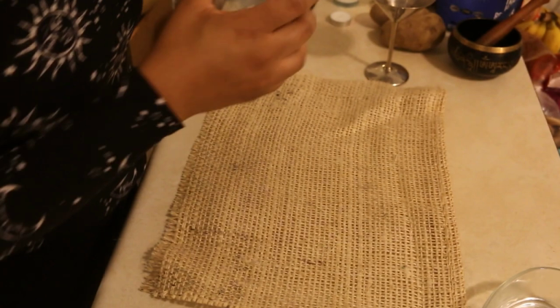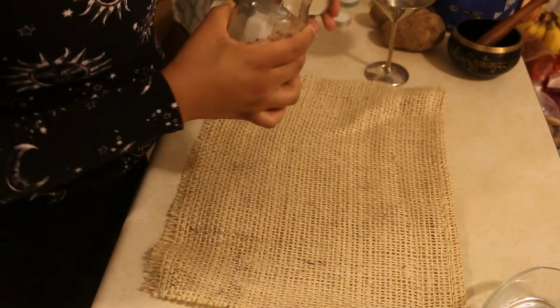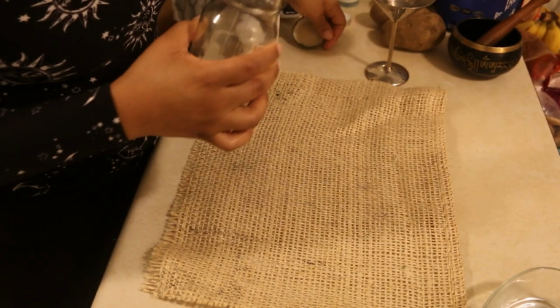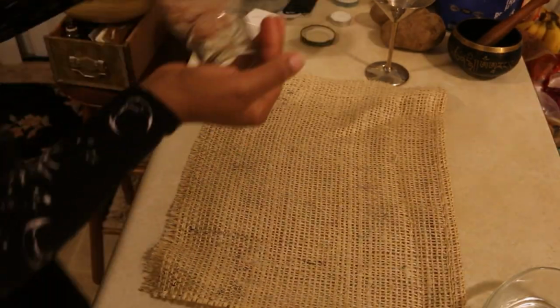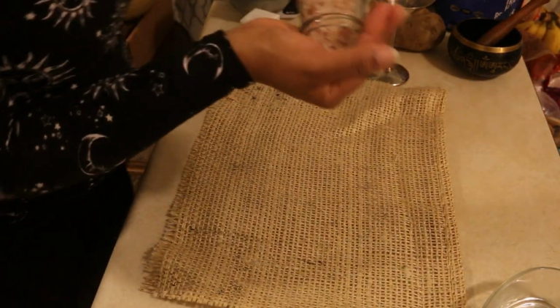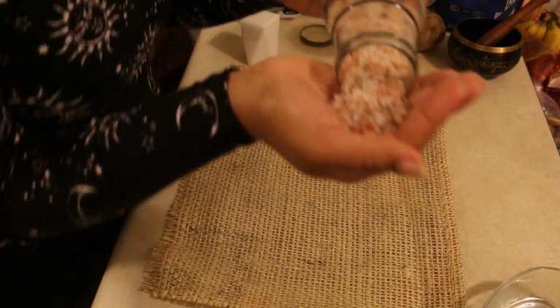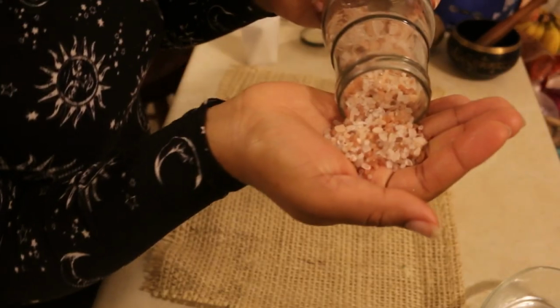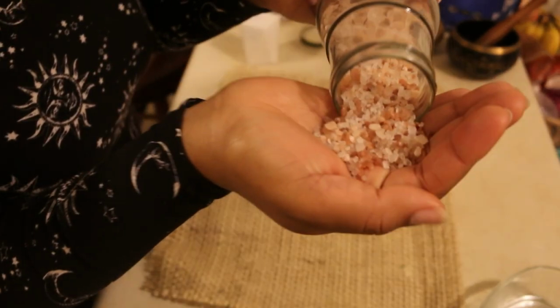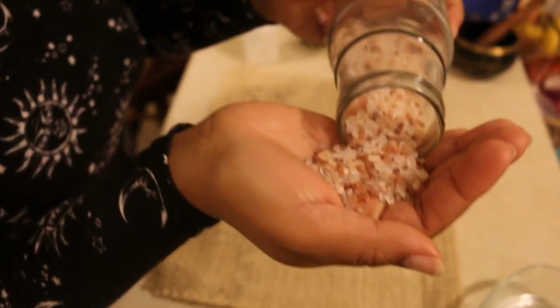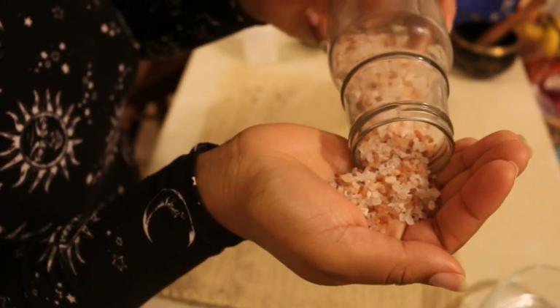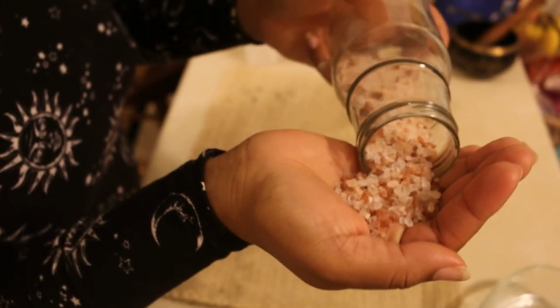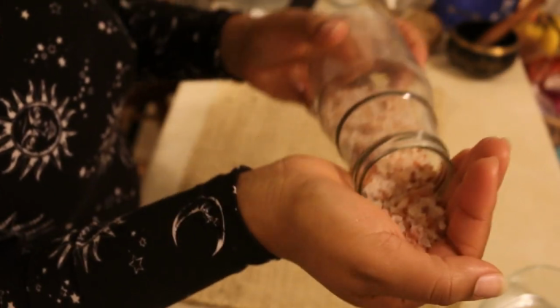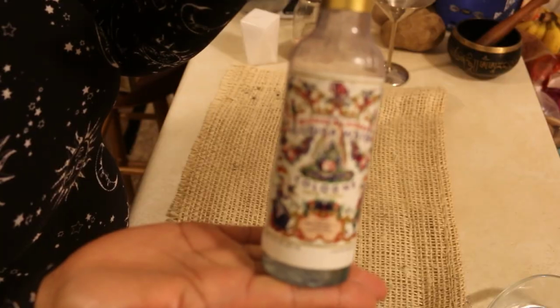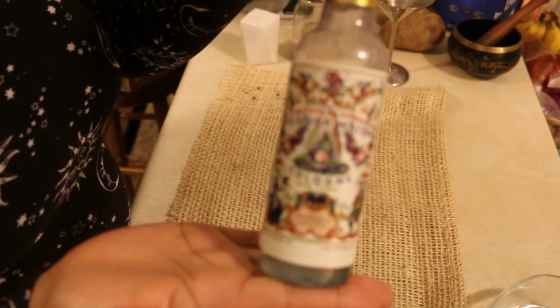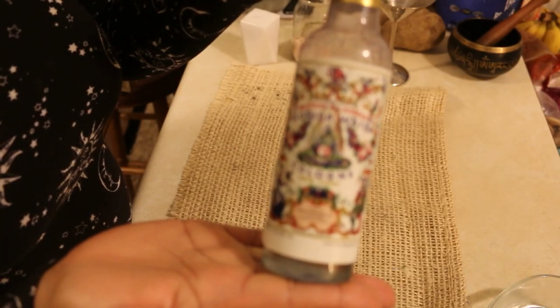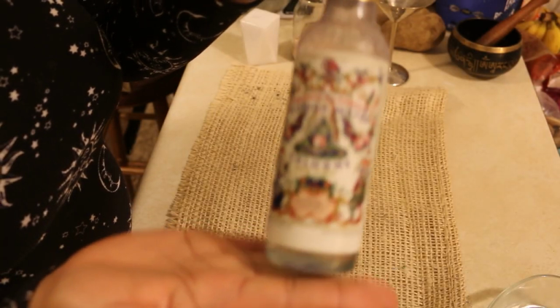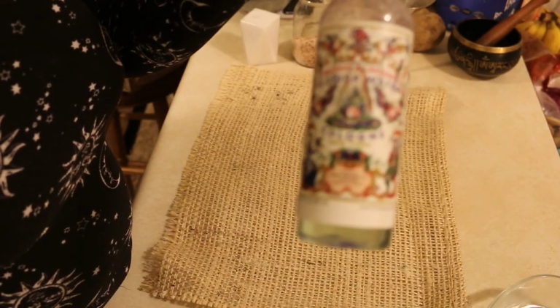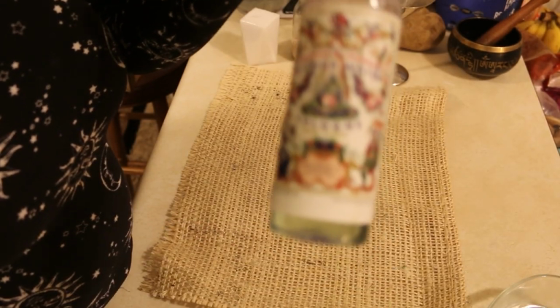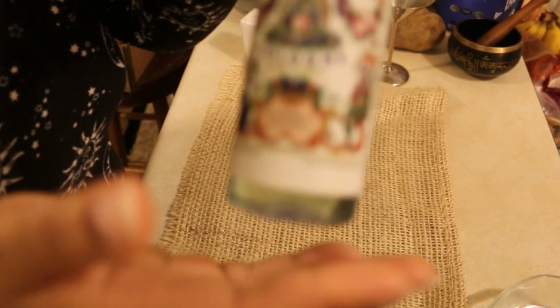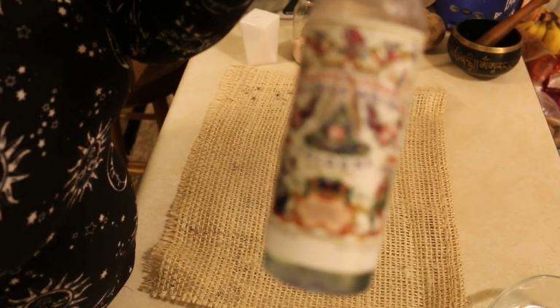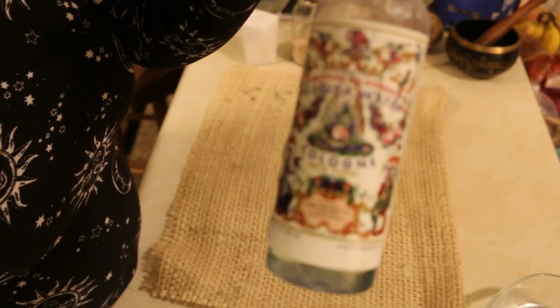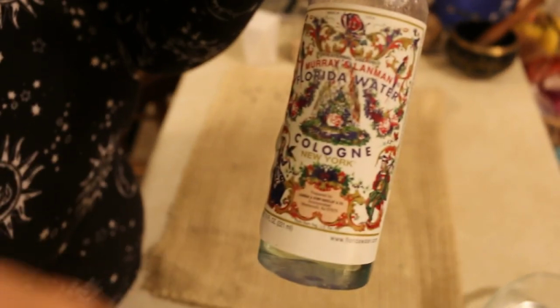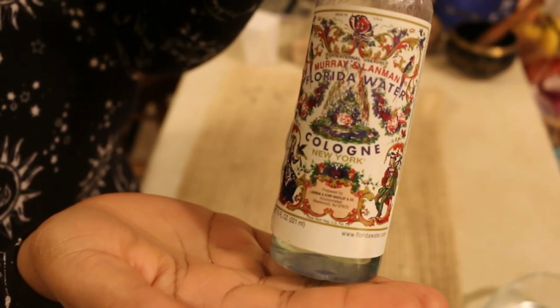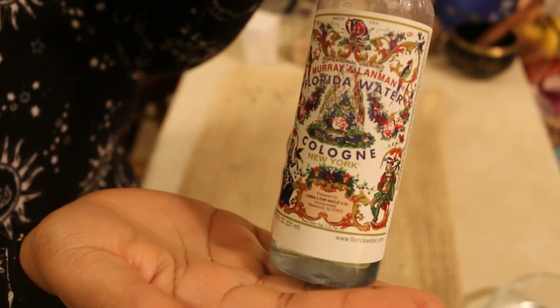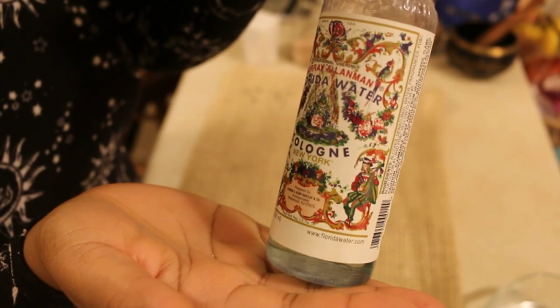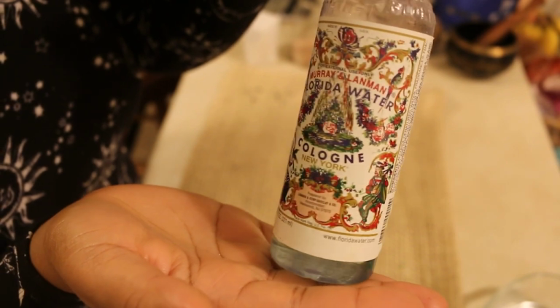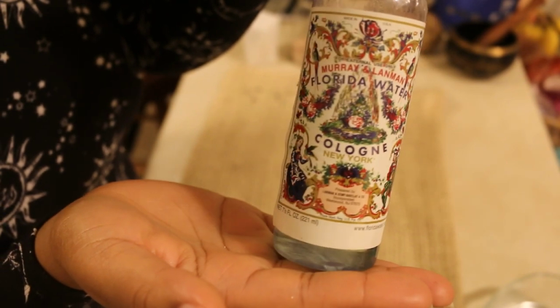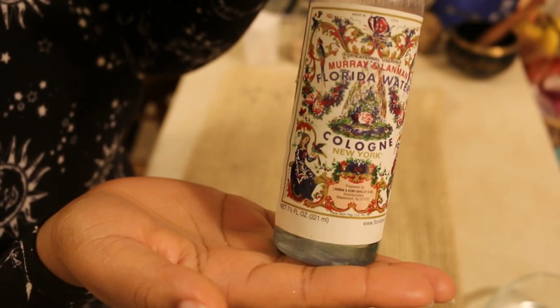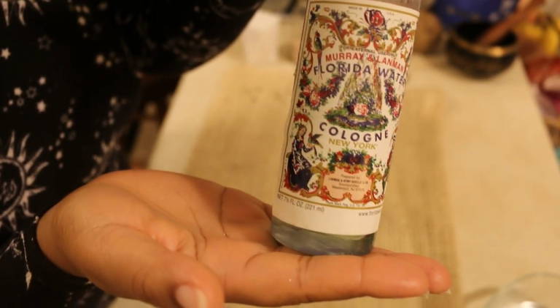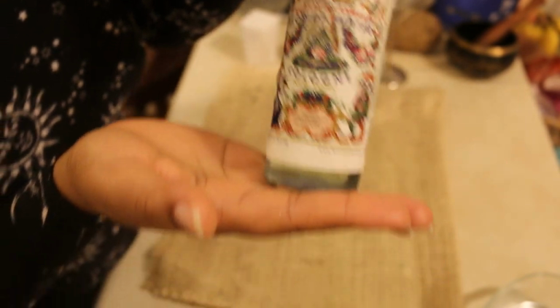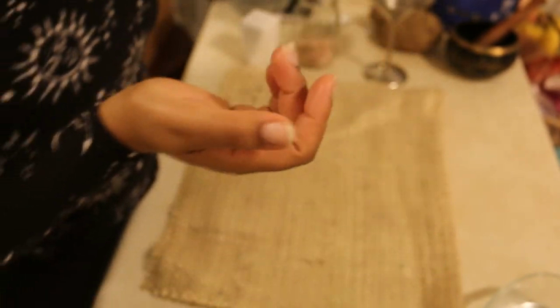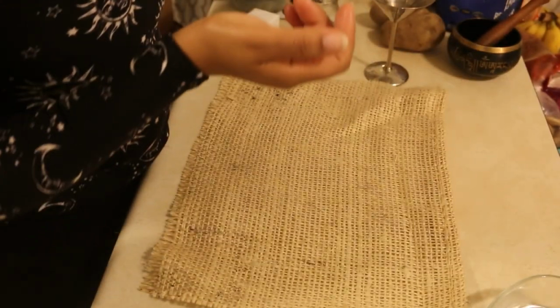Your third ingredient is going to be Florida water. You can buy it — the famous original Florida water that we all know — or you can also make your own. I plan on doing that and then depending on how it works I'll do a tutorial for you all.